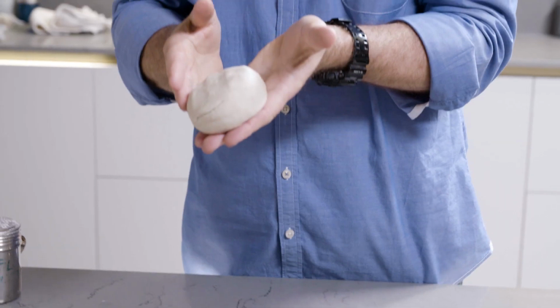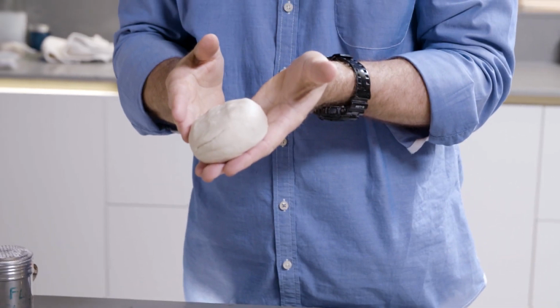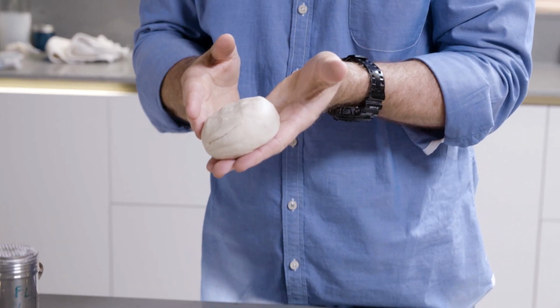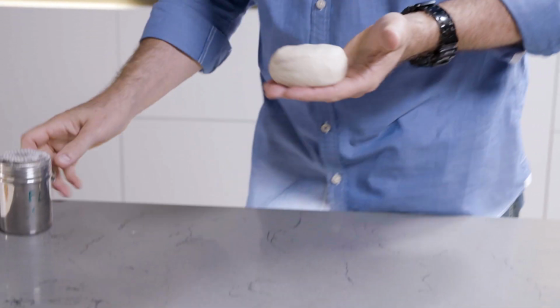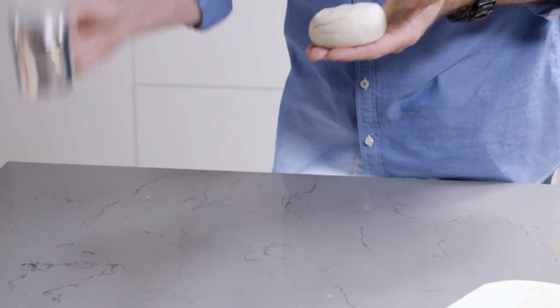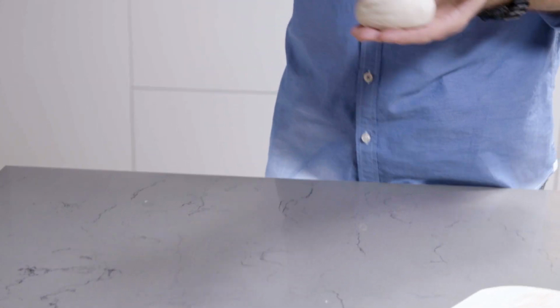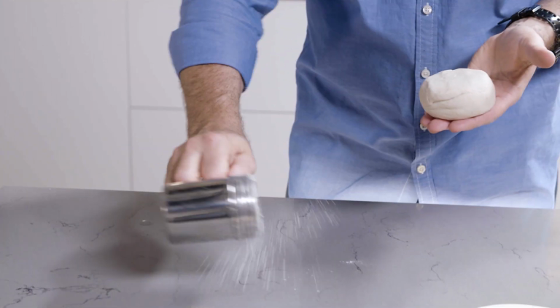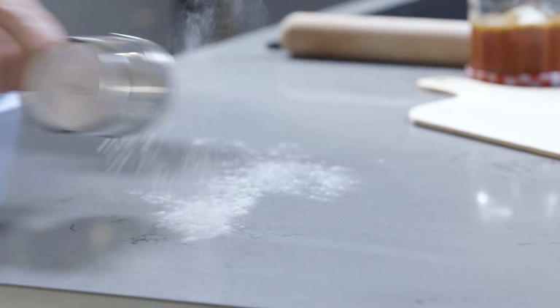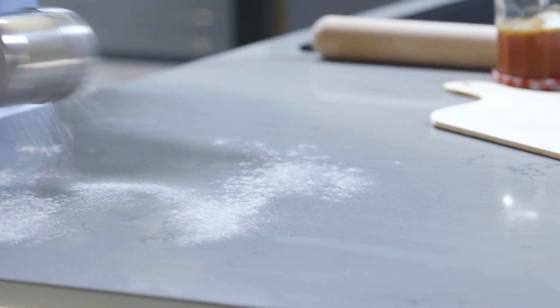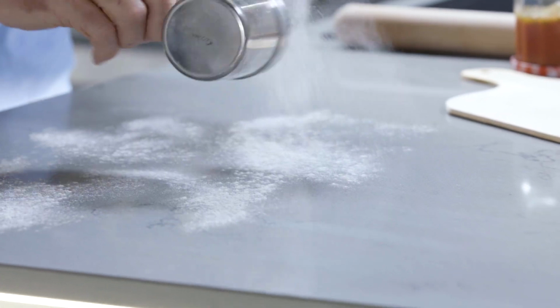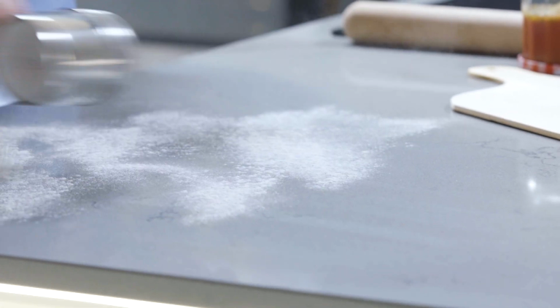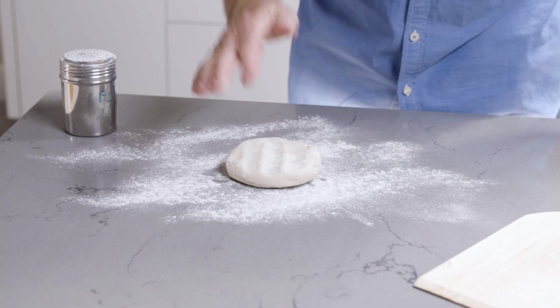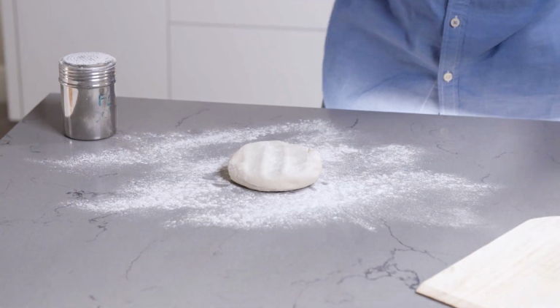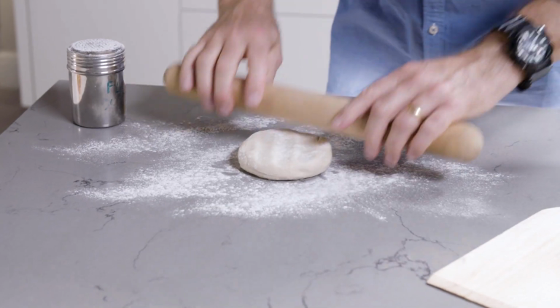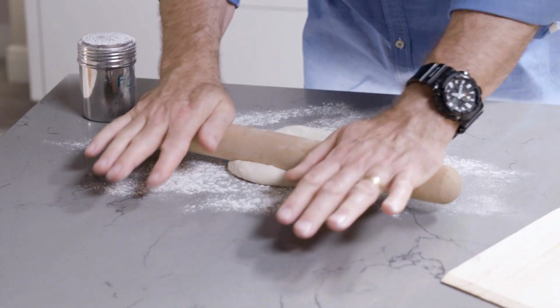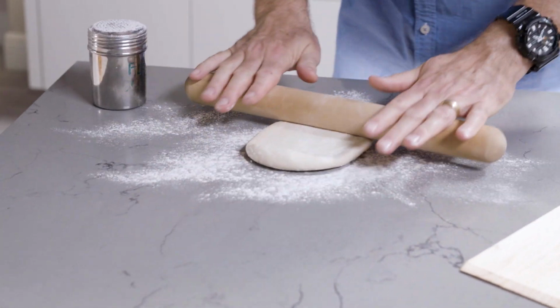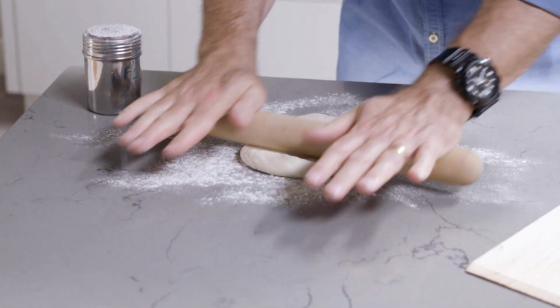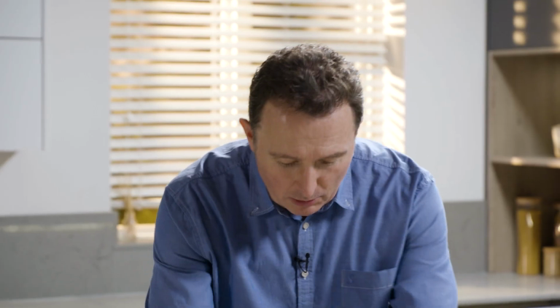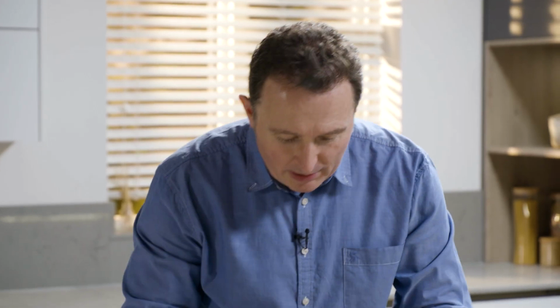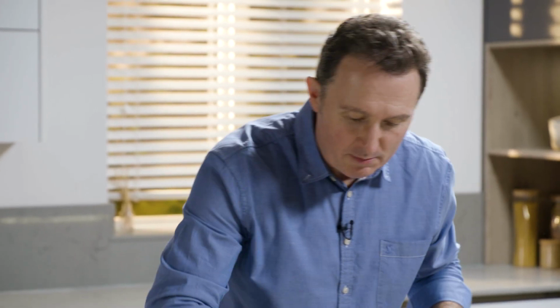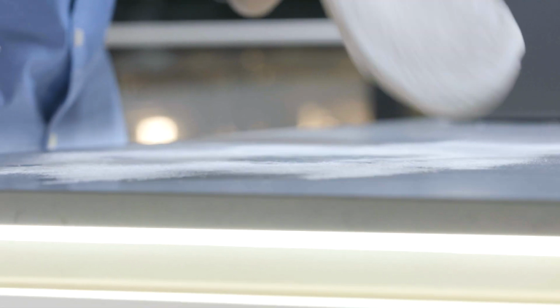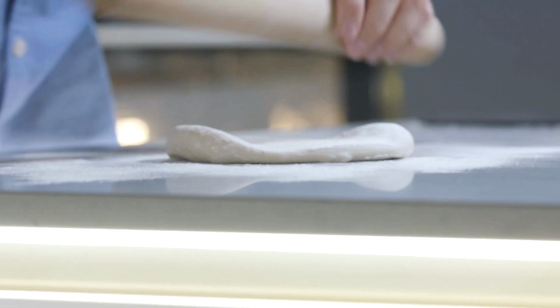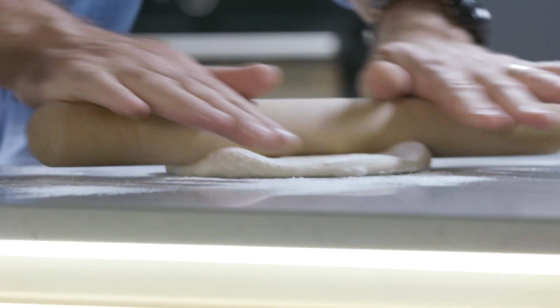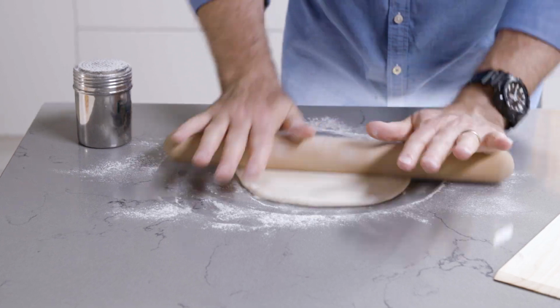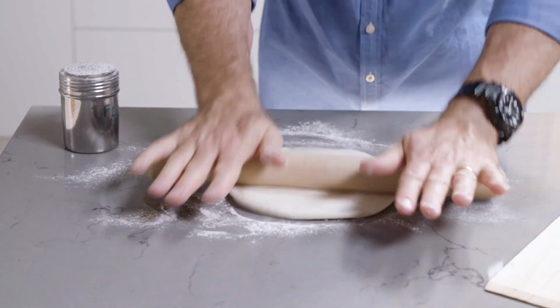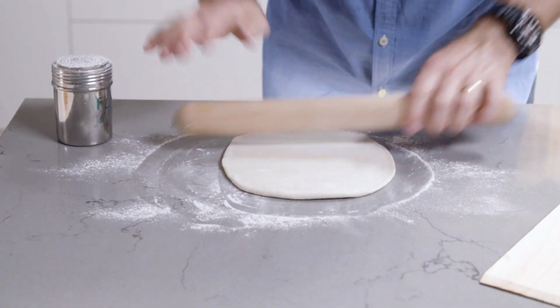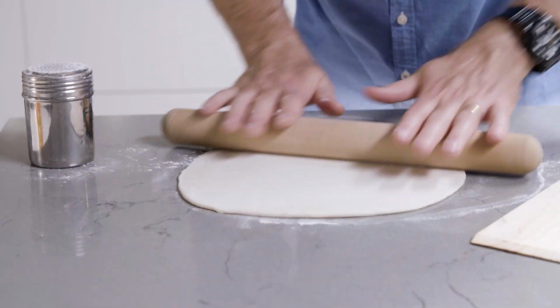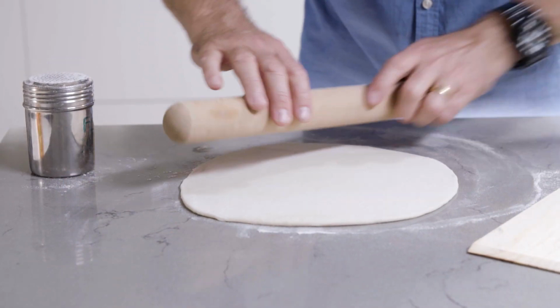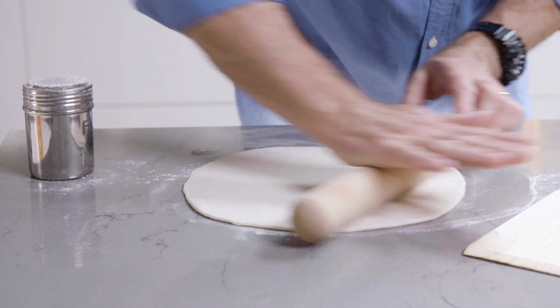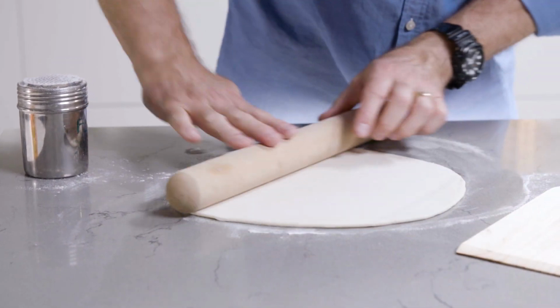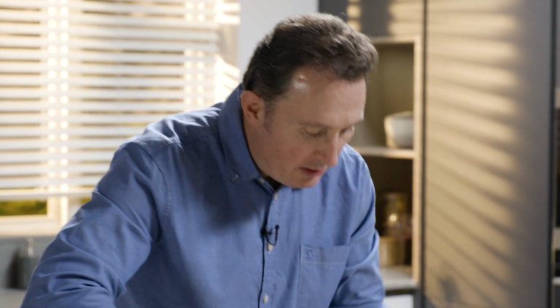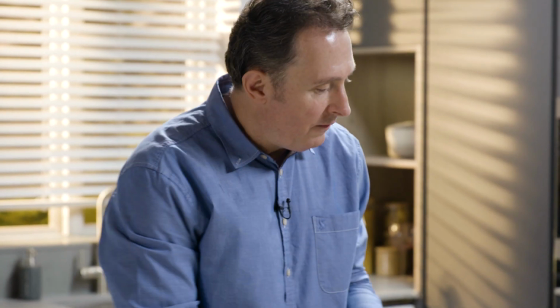Here's my pizza dough ball. A little bit of flour out onto the work surface and start rolling it out. This worktop is ideal for rolling out pizza dough because it's nice and cold. That looks absolutely perfect.